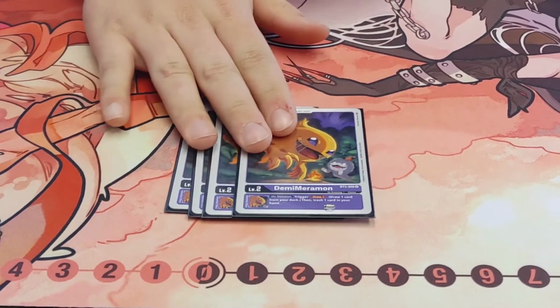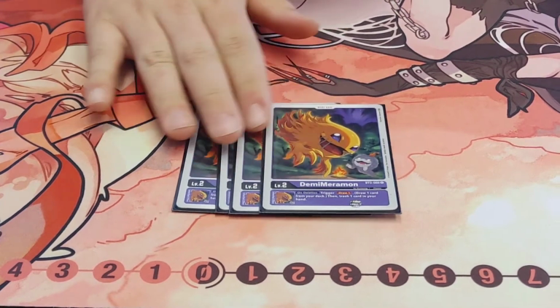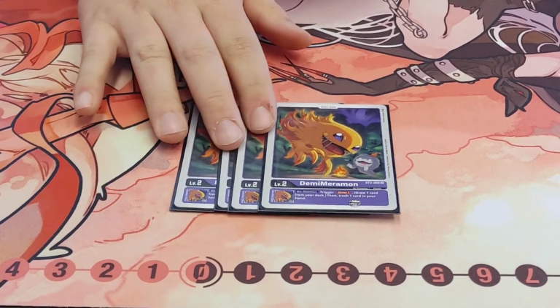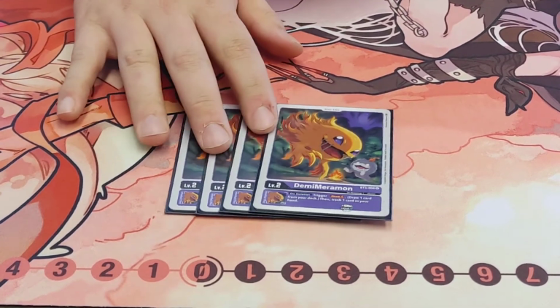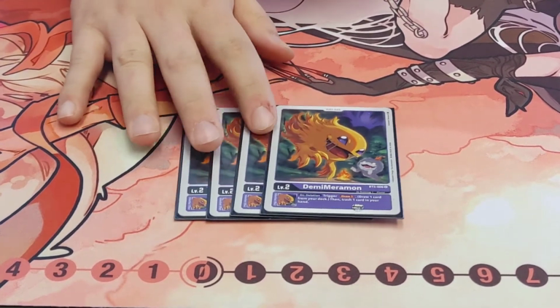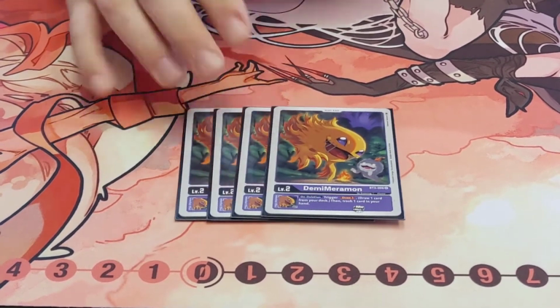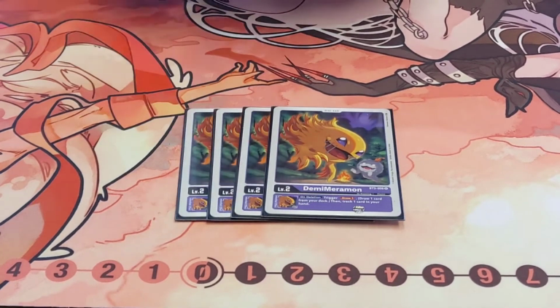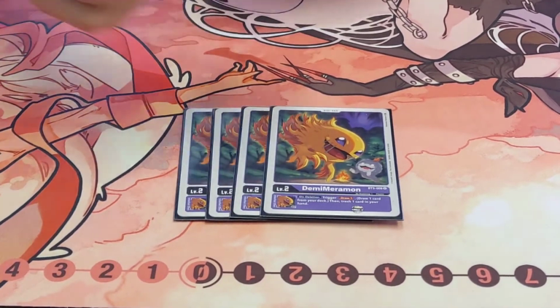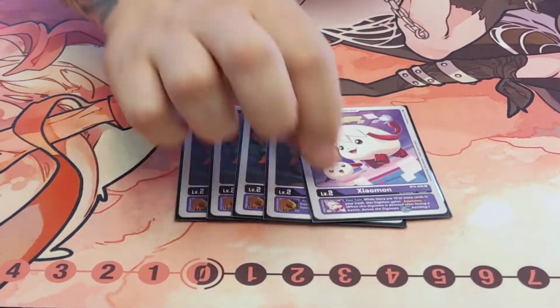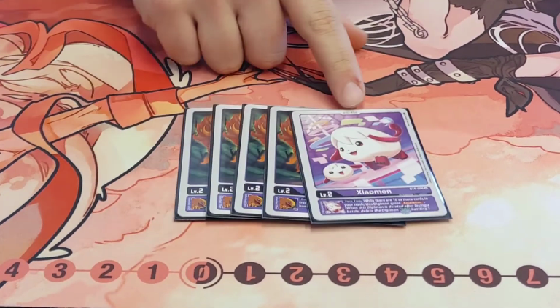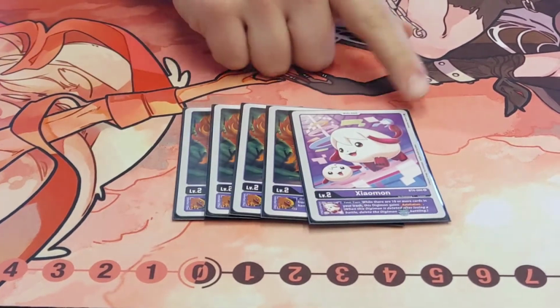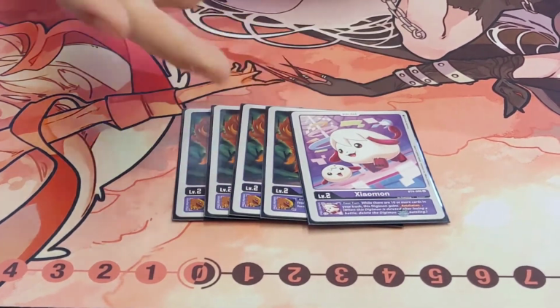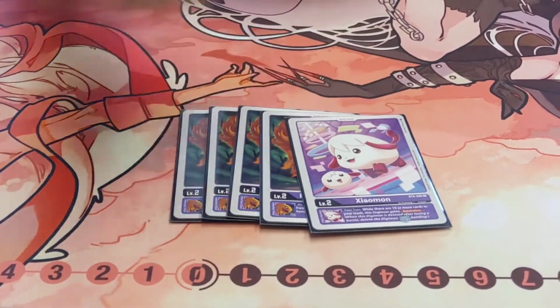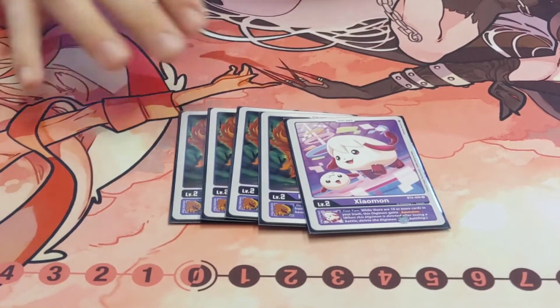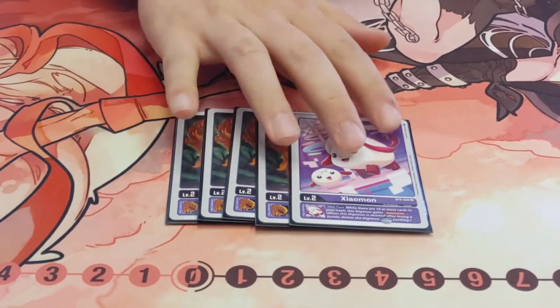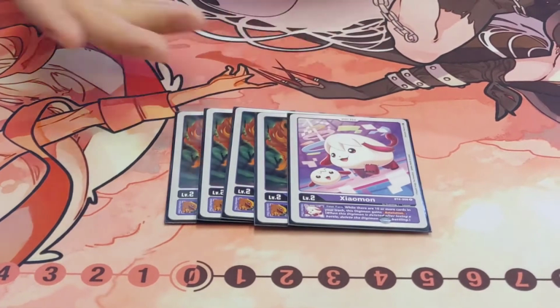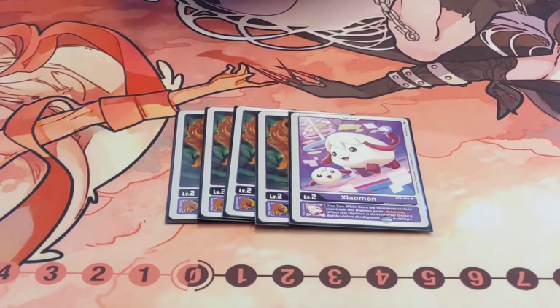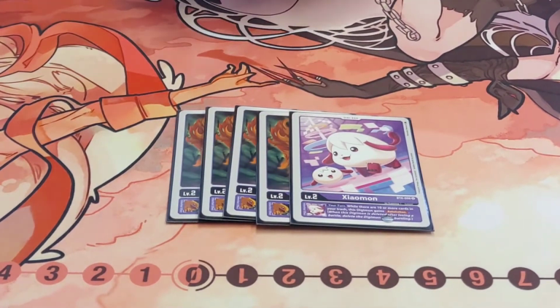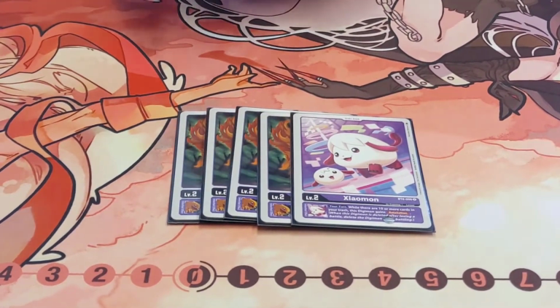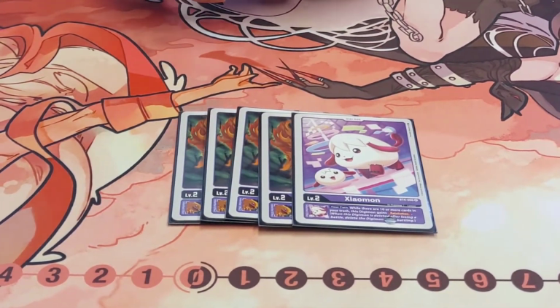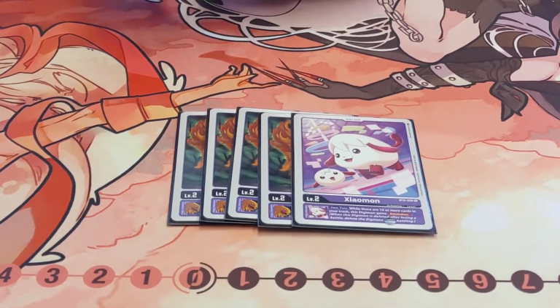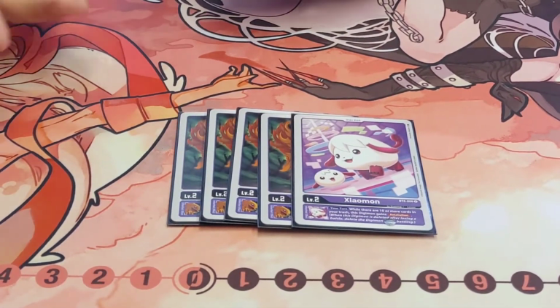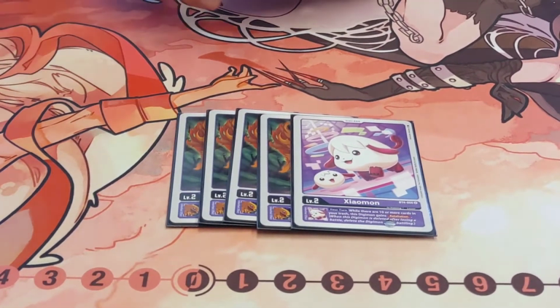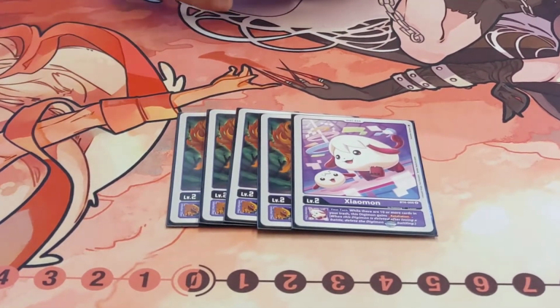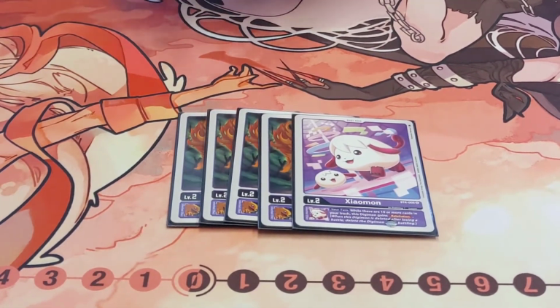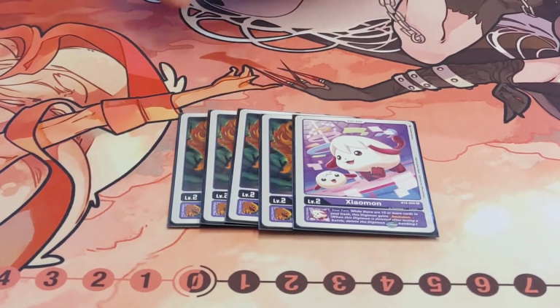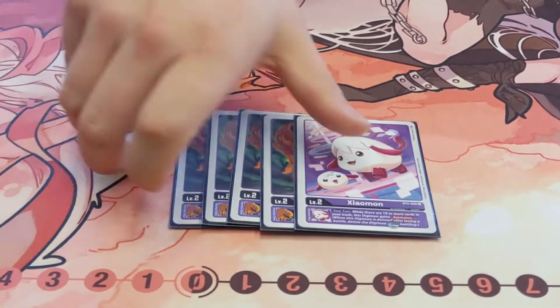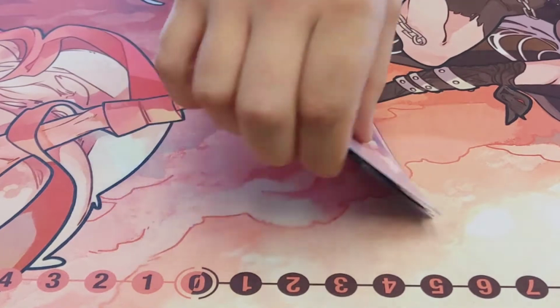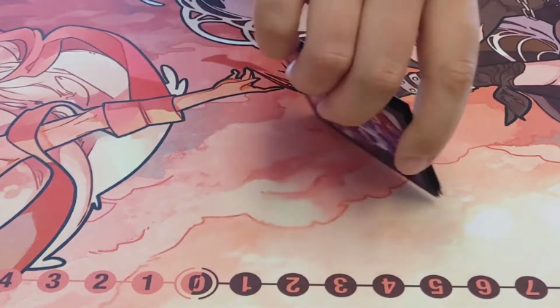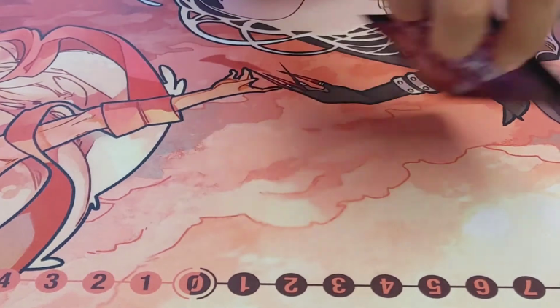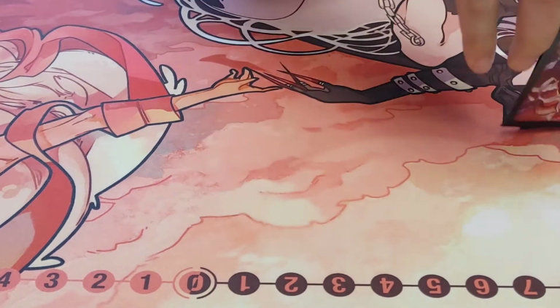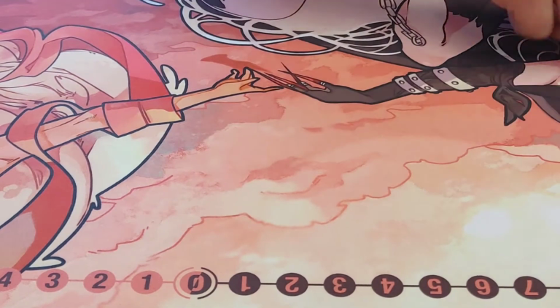I do apologize for the background noise here at my local game shop. One Salamon — Salamon with Retaliation really does the most. If you have ten or more cards in your trash, then your Digimon gains Retaliation. Fantastic card.